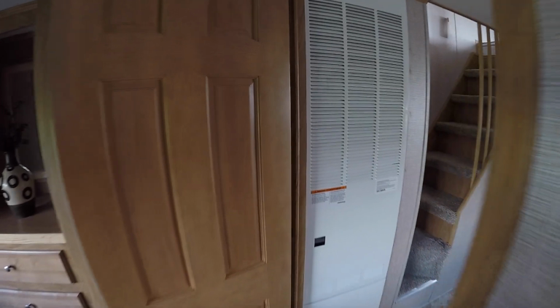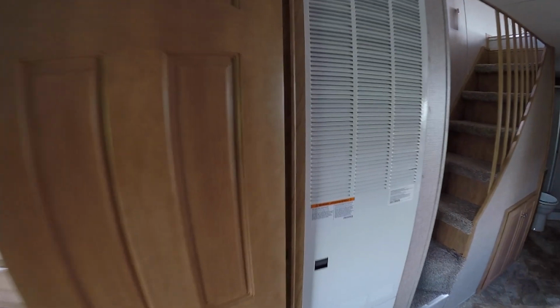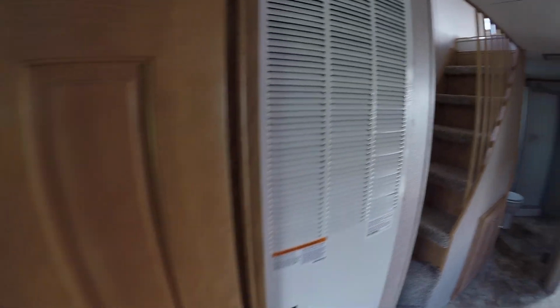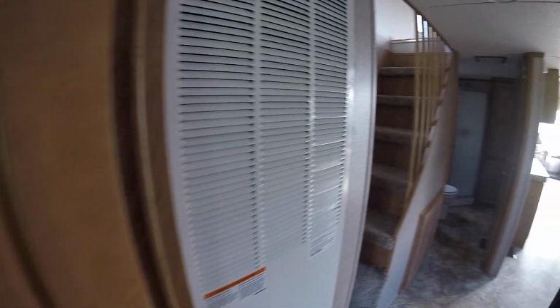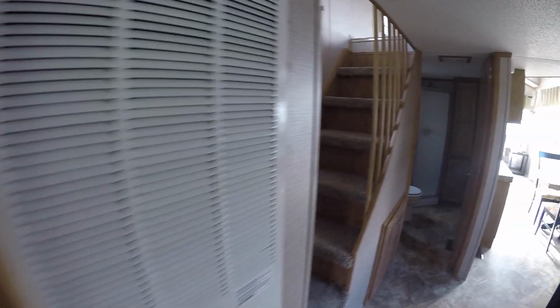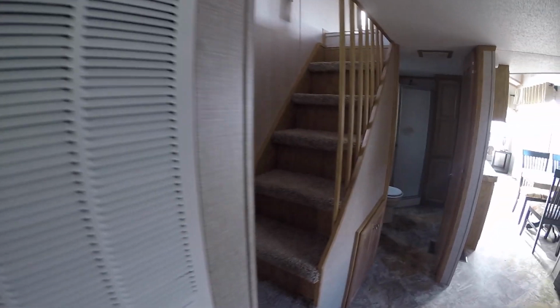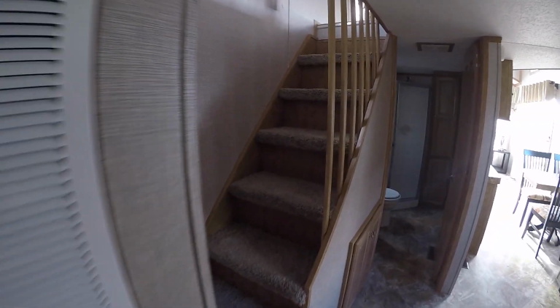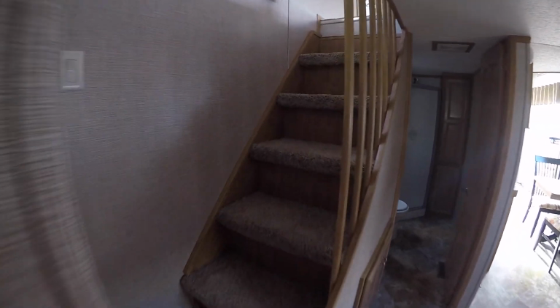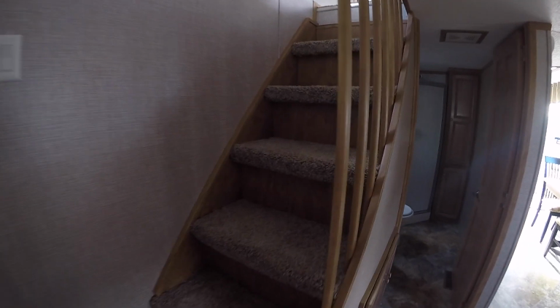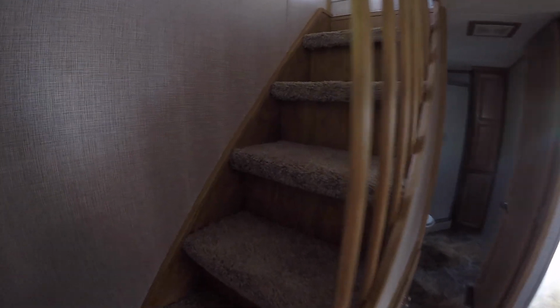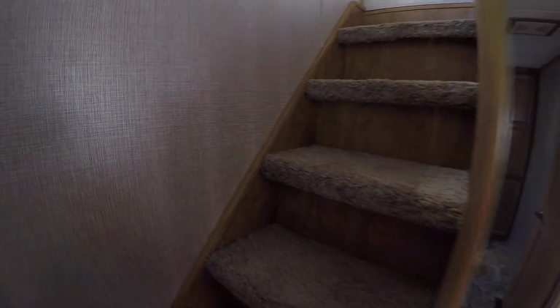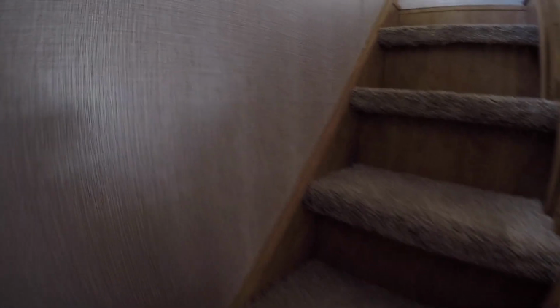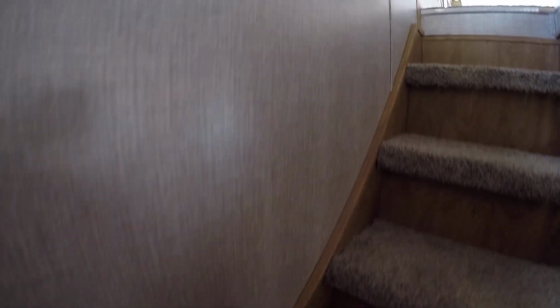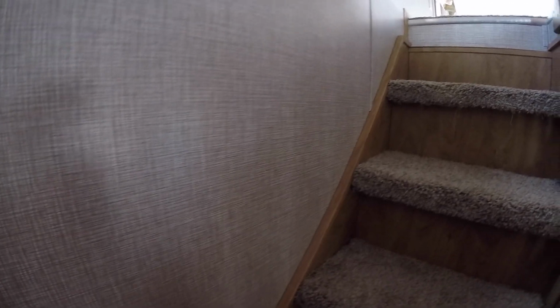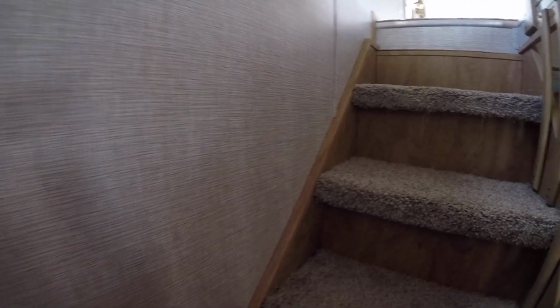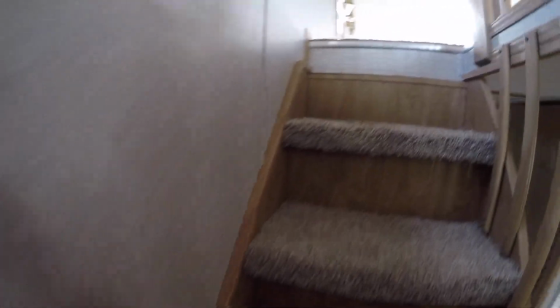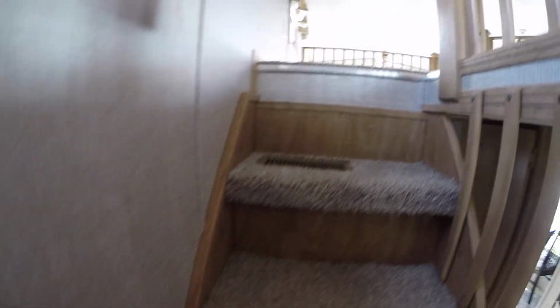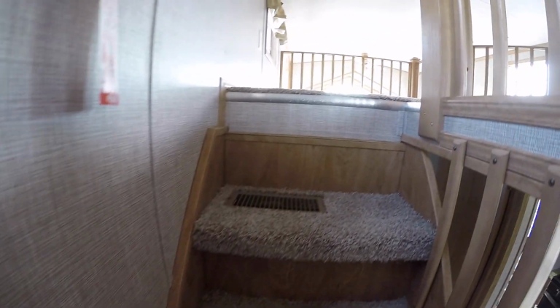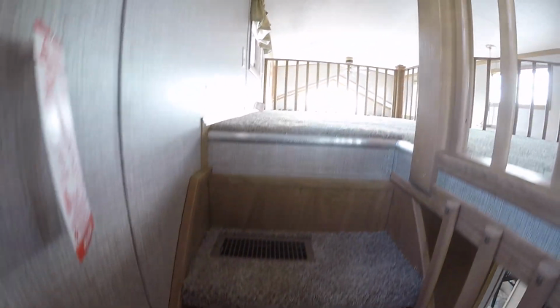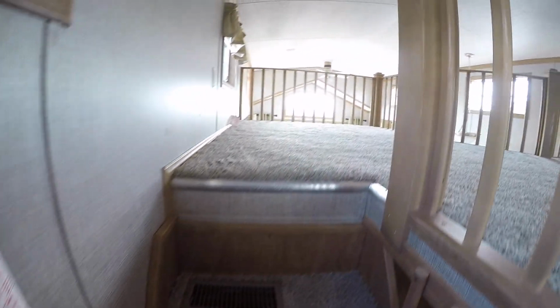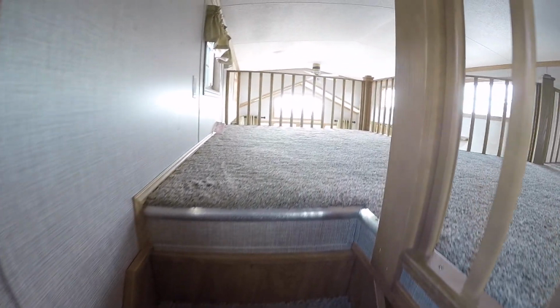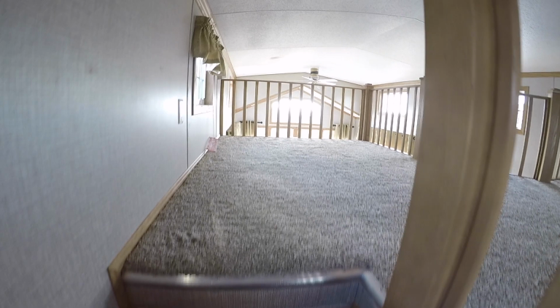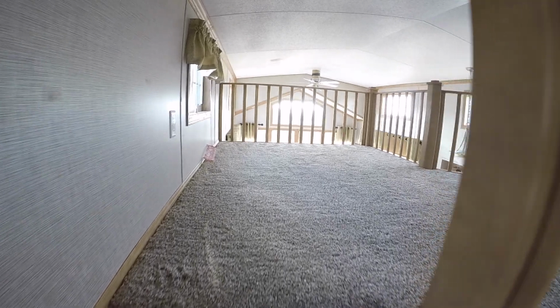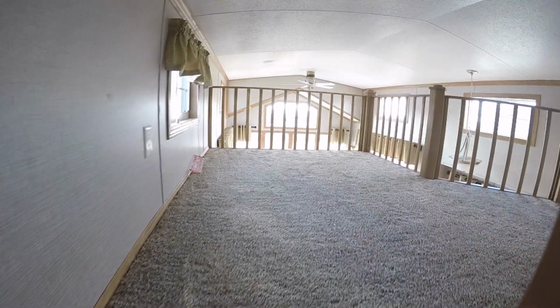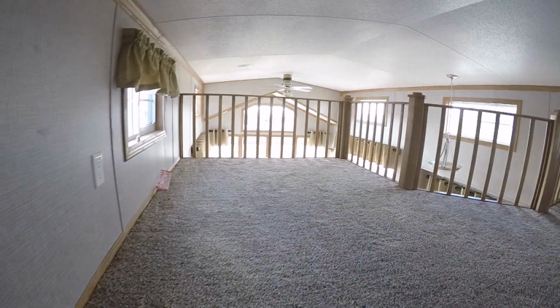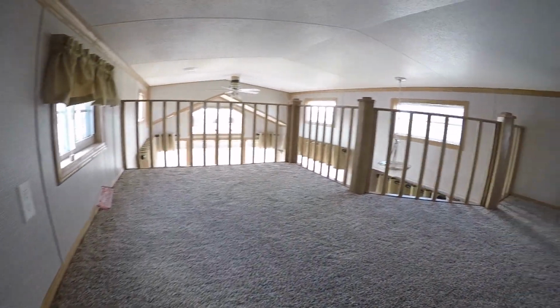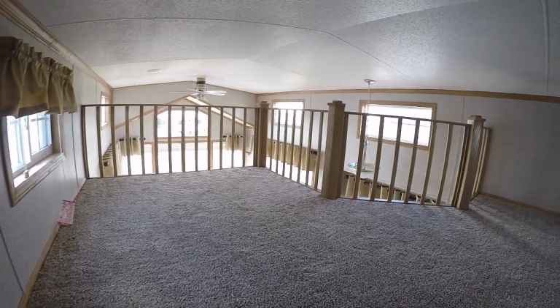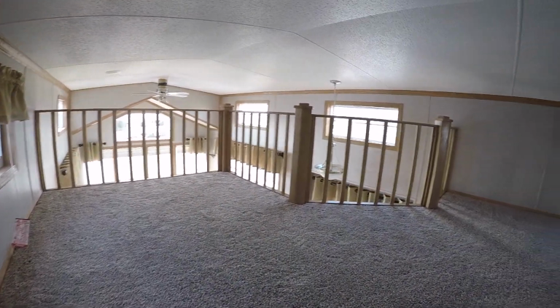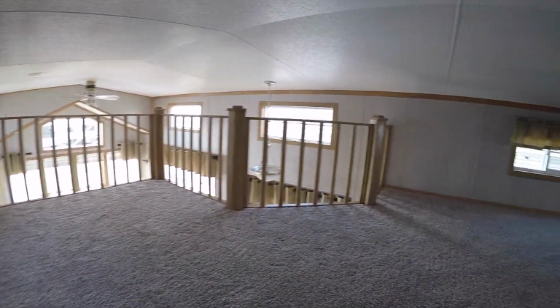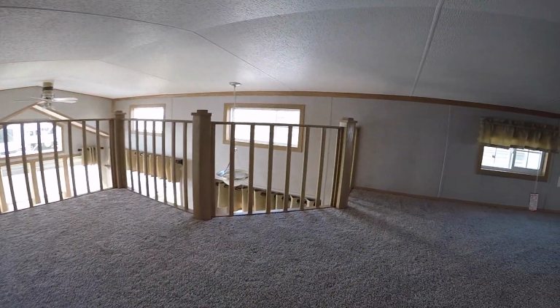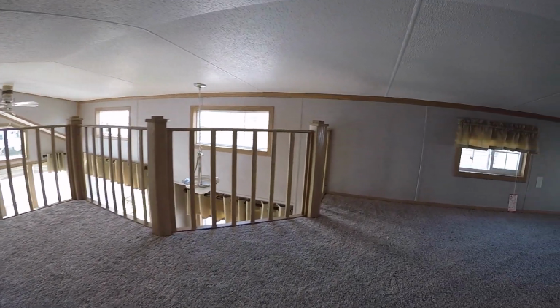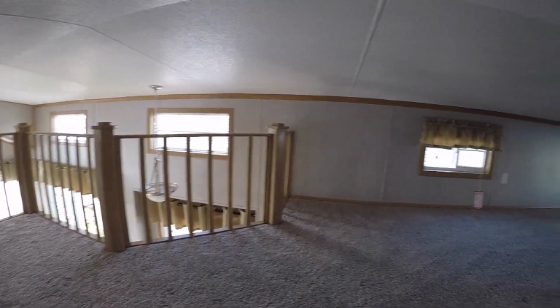Let's go have a quick look at the upstairs — and that'll be the end of my quick down-and-dirty tour of the Quail Ridge 39 CBDL. There you go.